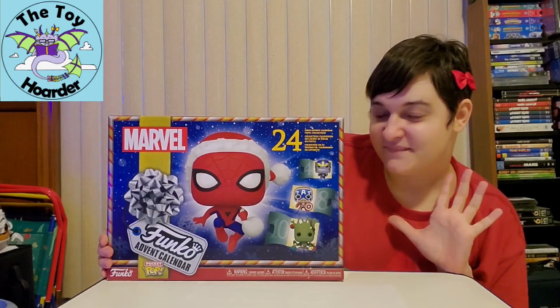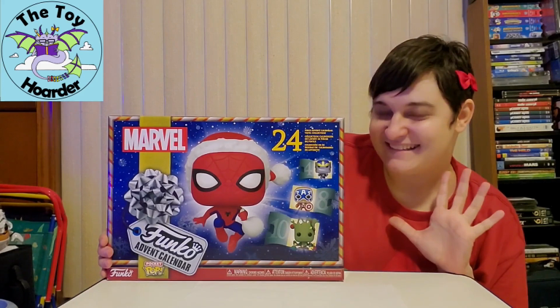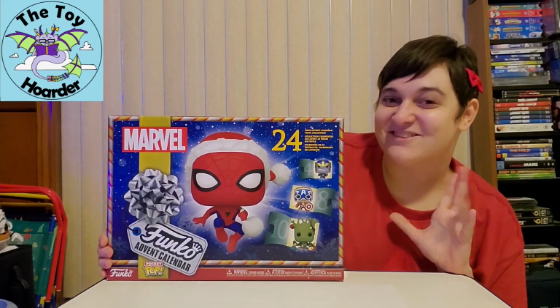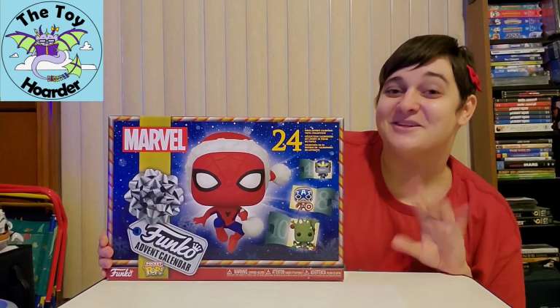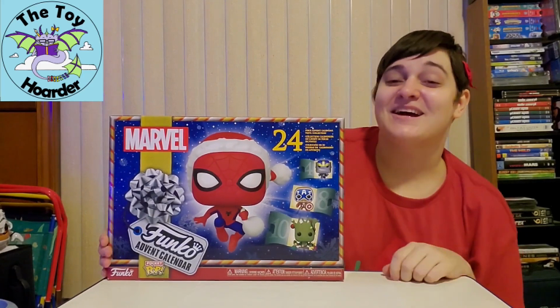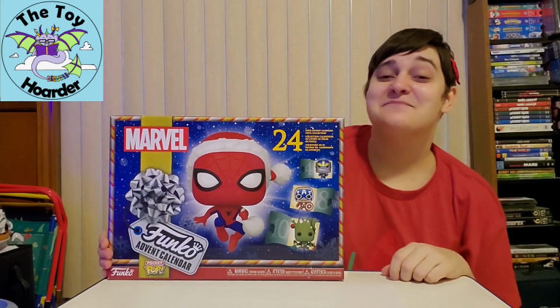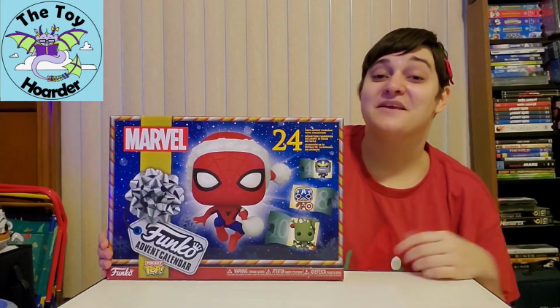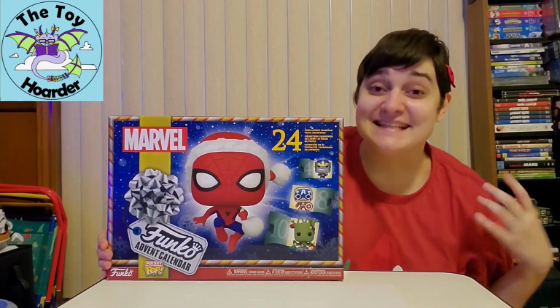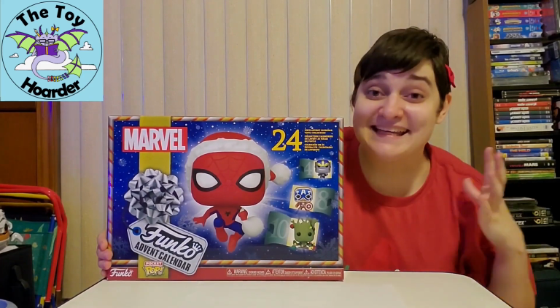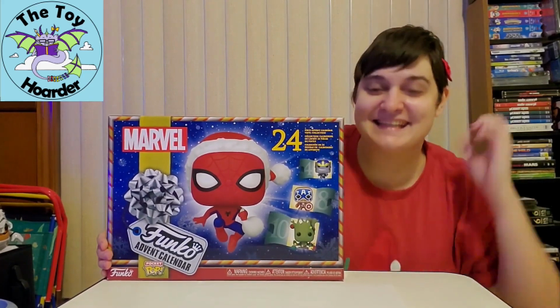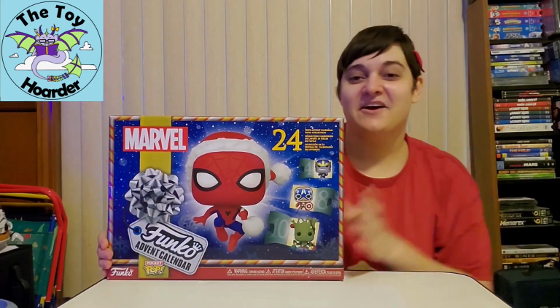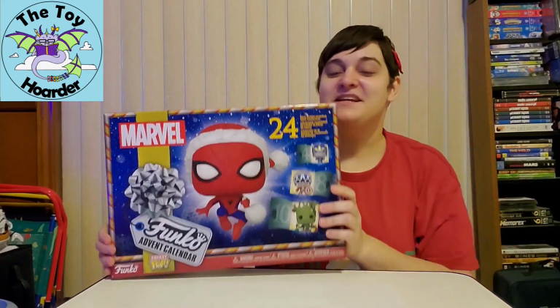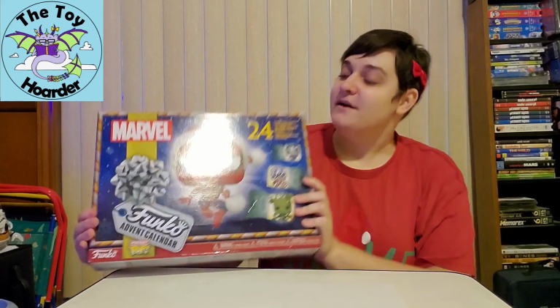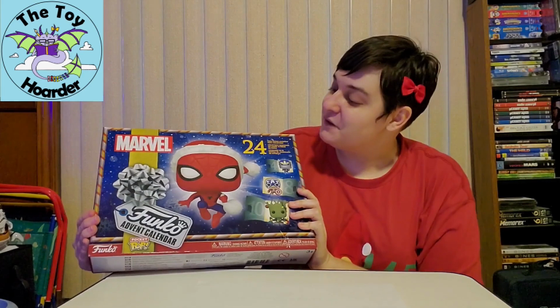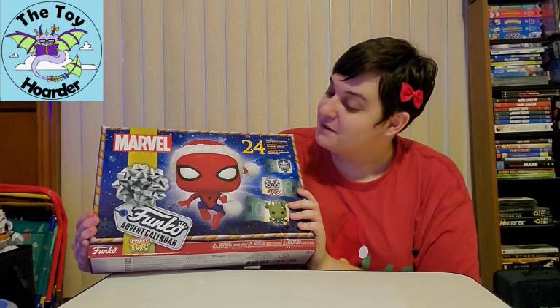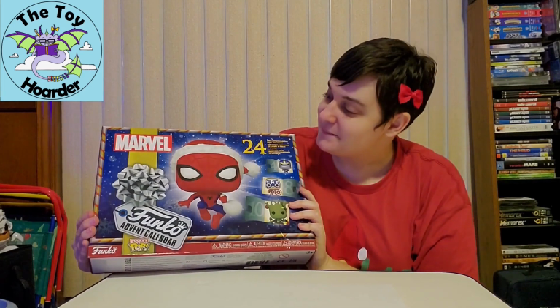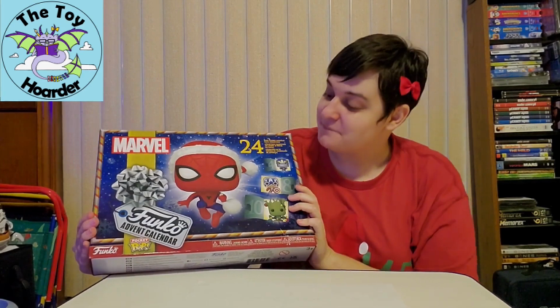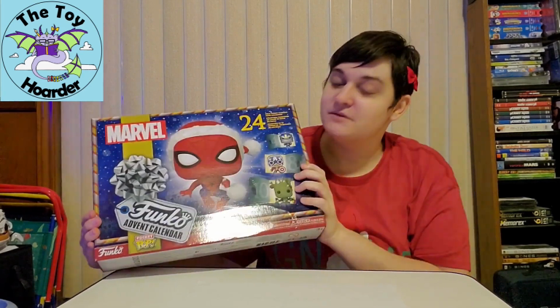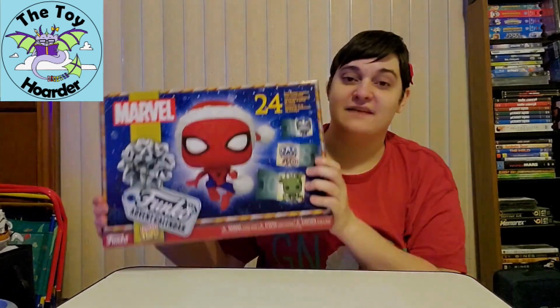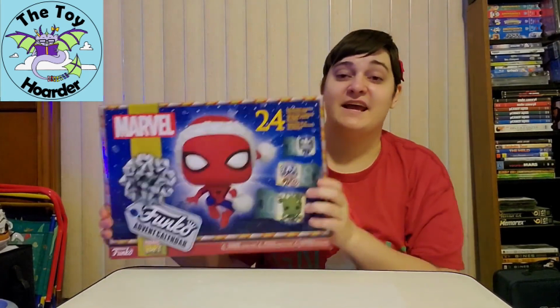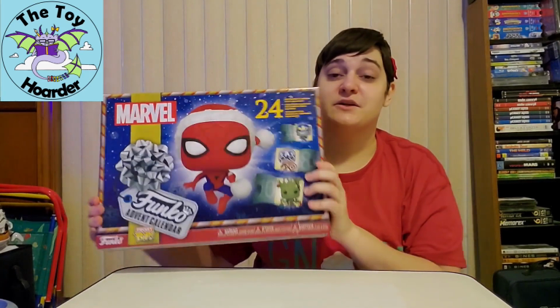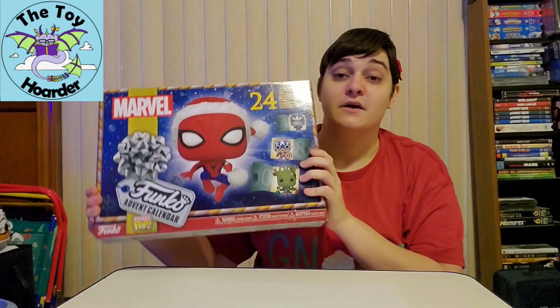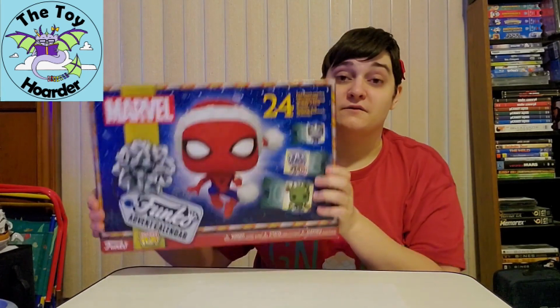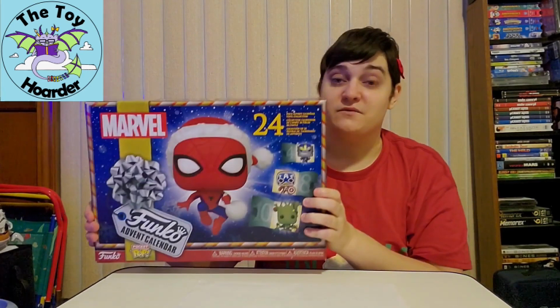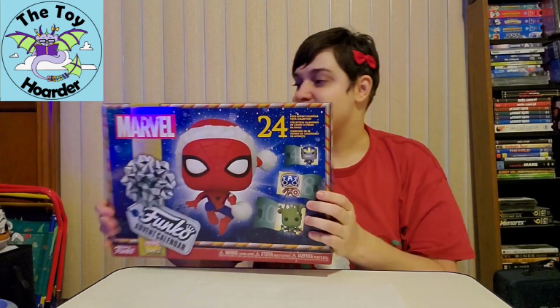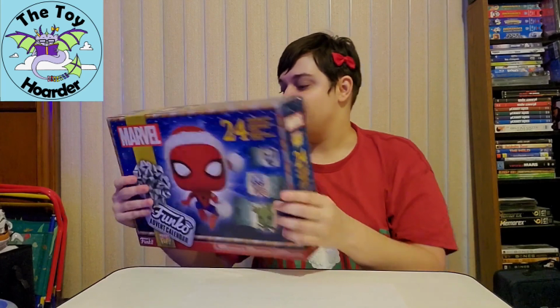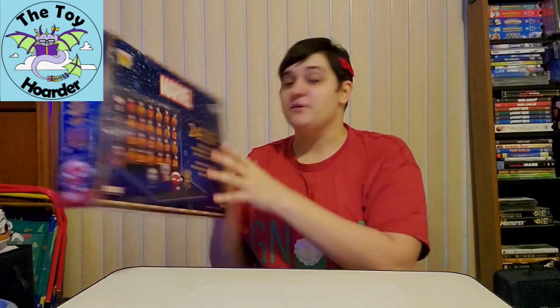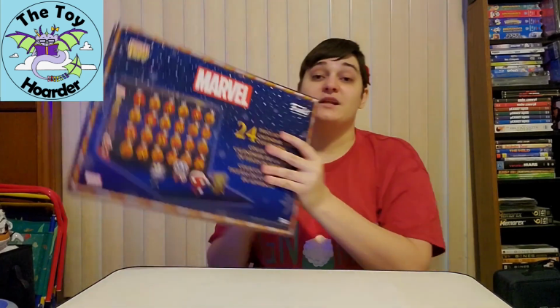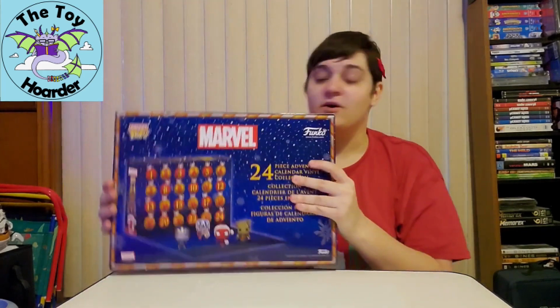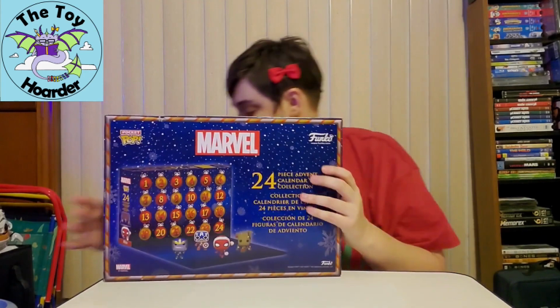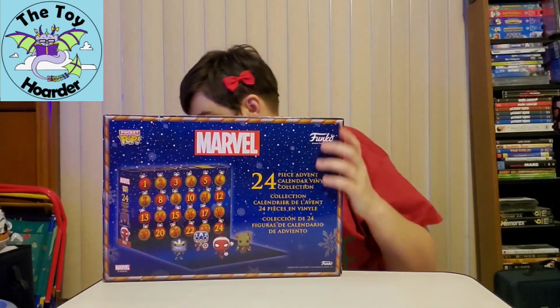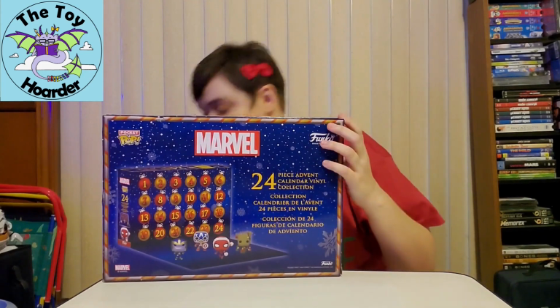Hi, it's Elizabeth from the Toy Hoarder. I am back with day six of the Funko Pocket Pop Marvel Advent Calendar of 24 different toys that are all Christmas themed.